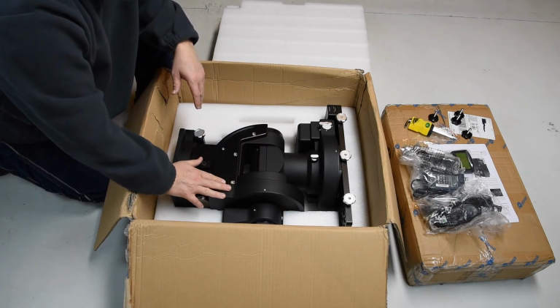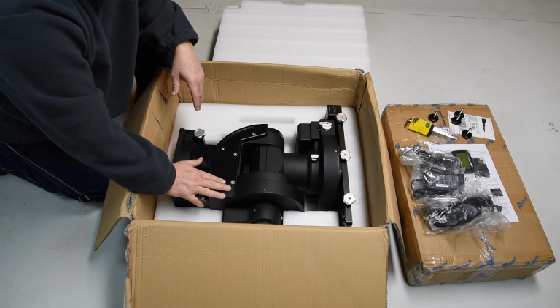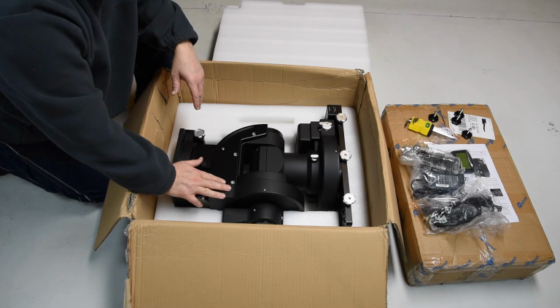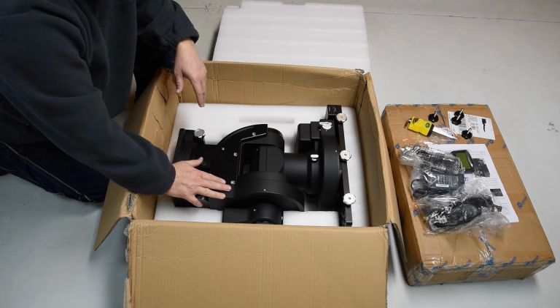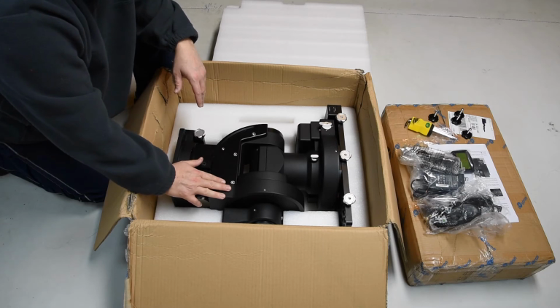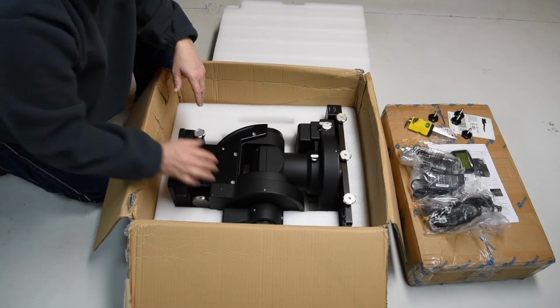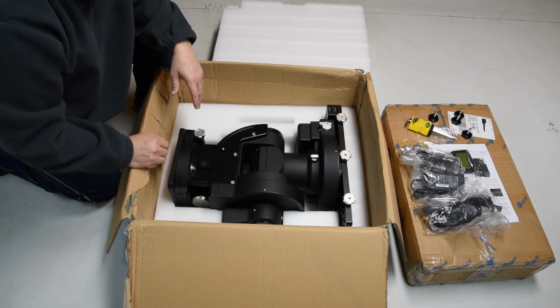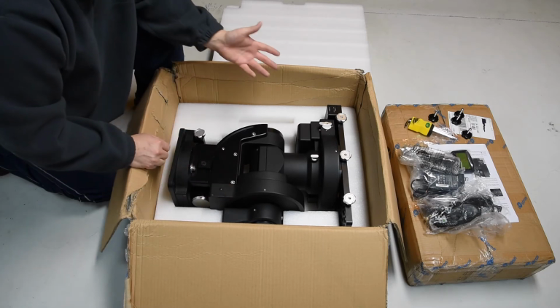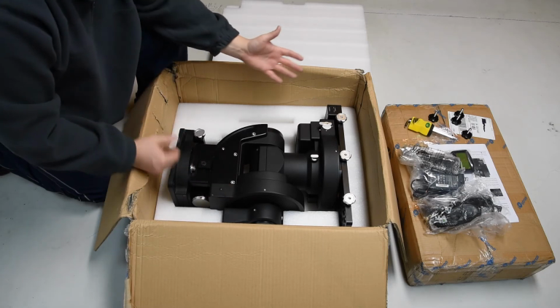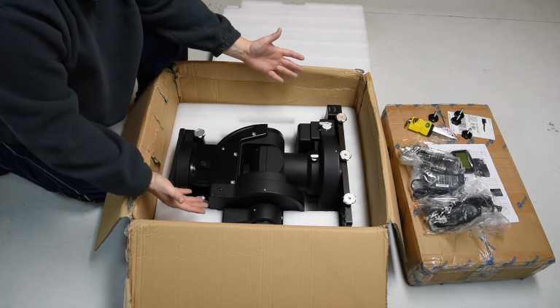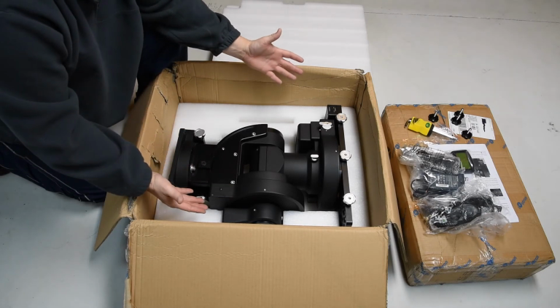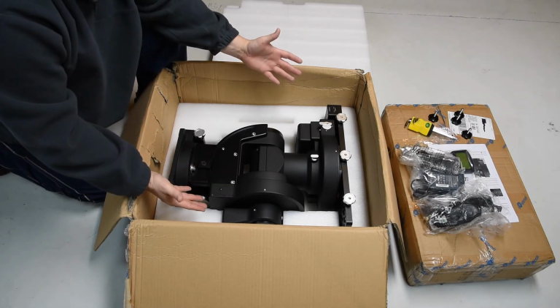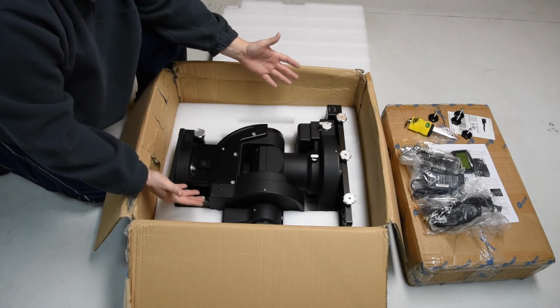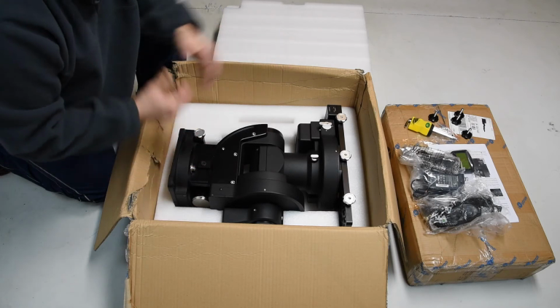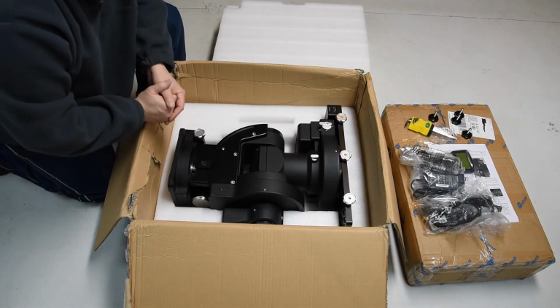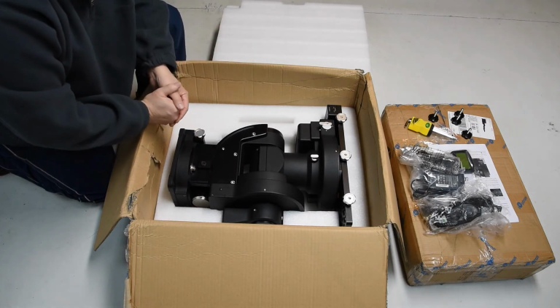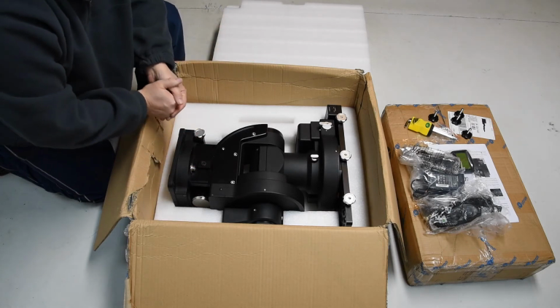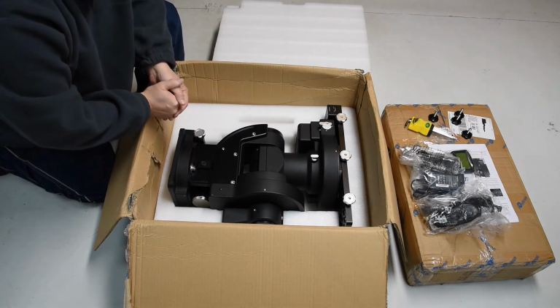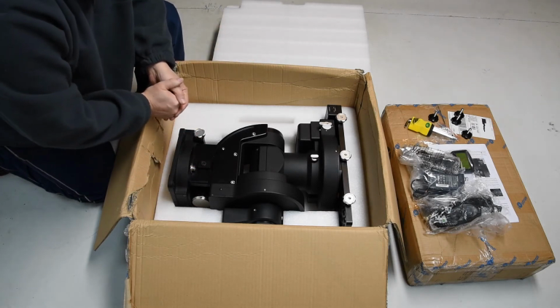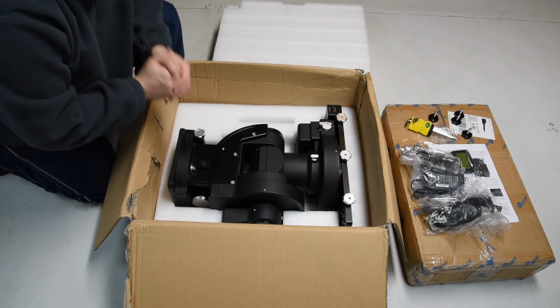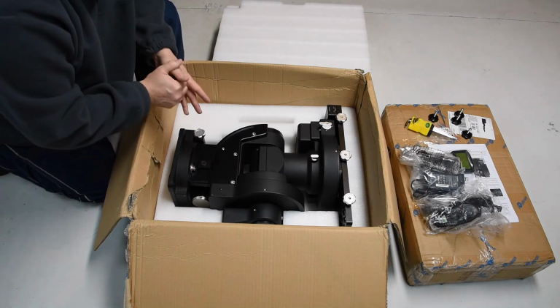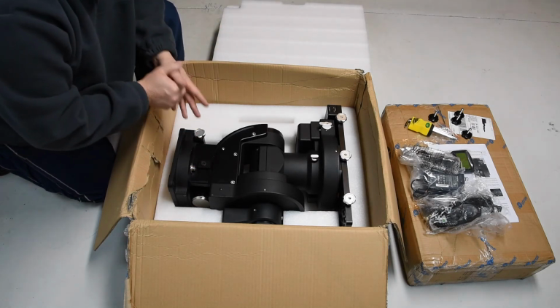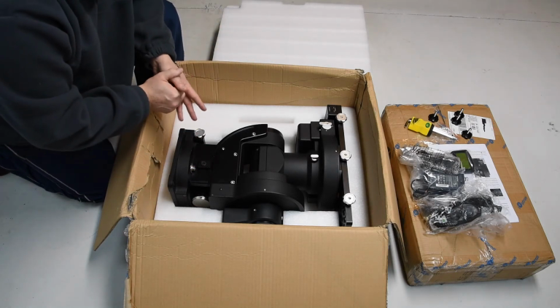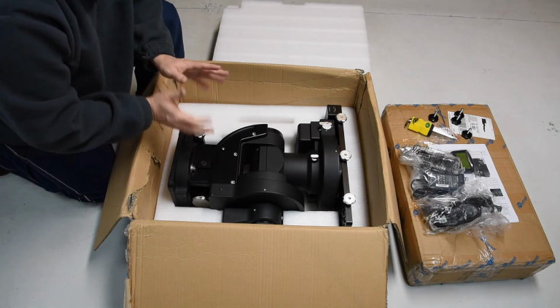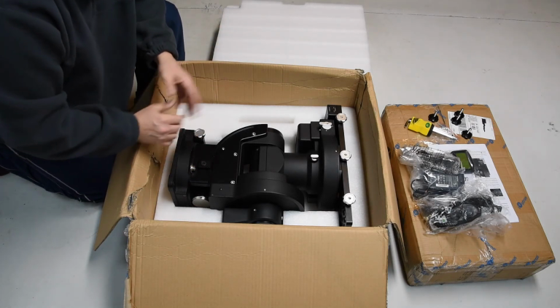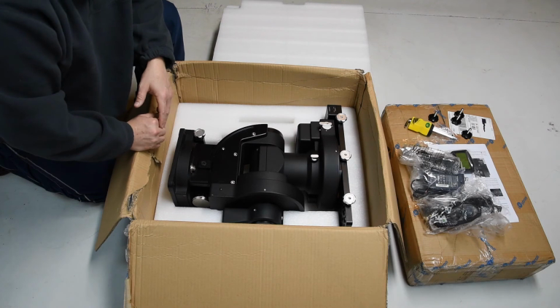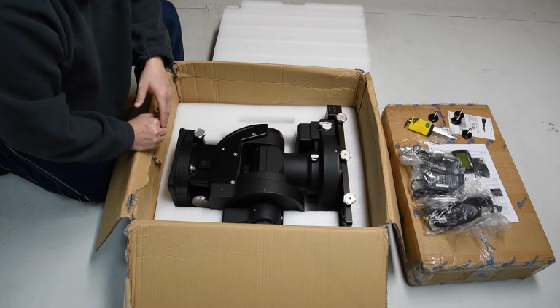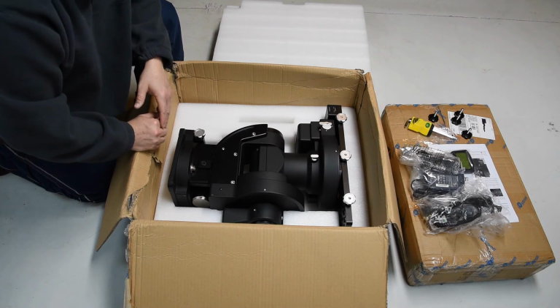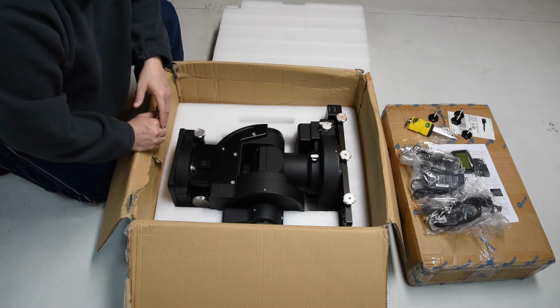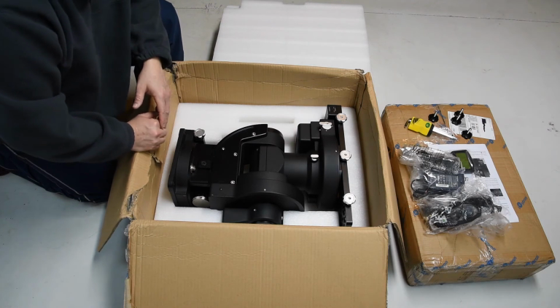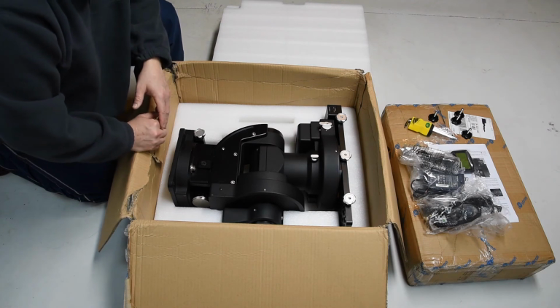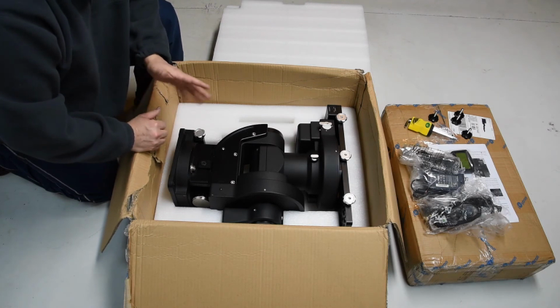It's obviously a very nice mount. Before I take it out and actually set it up, I want to make sure I don't drop it or do anything incorrectly. That'll be a separate step, and then I'll show it sitting out on the floor once it's actually set up and operating.